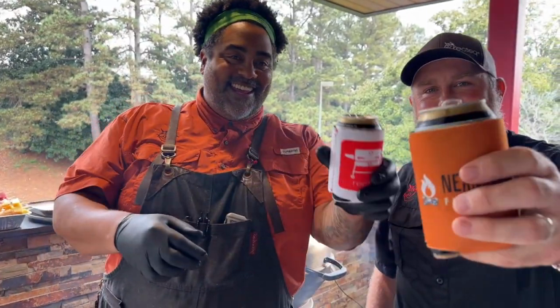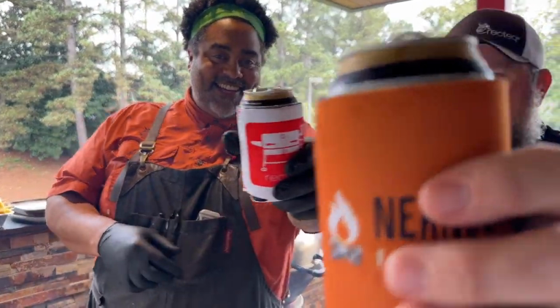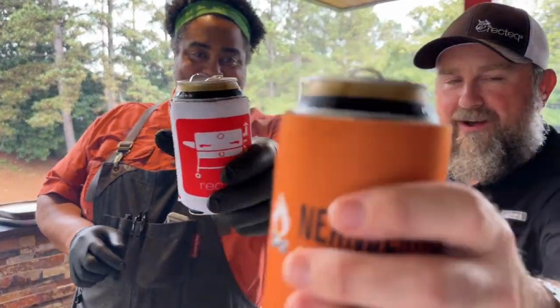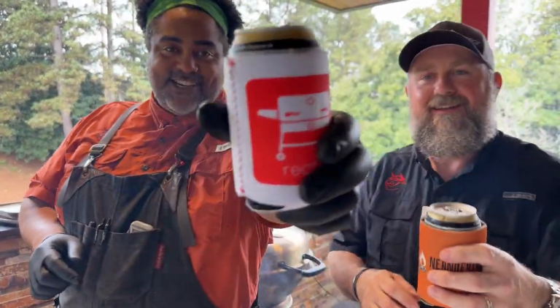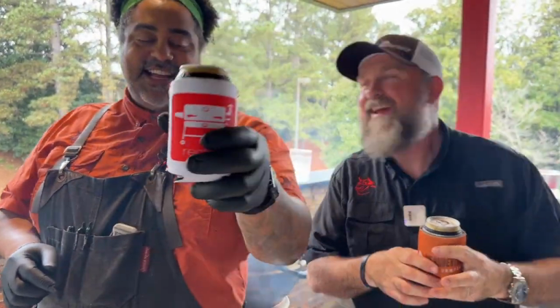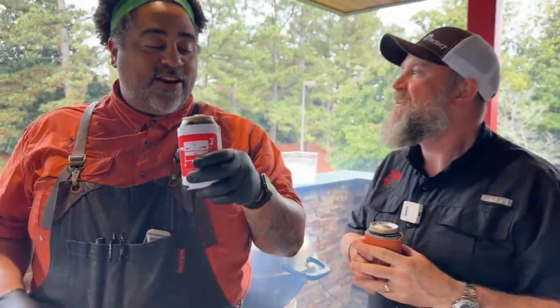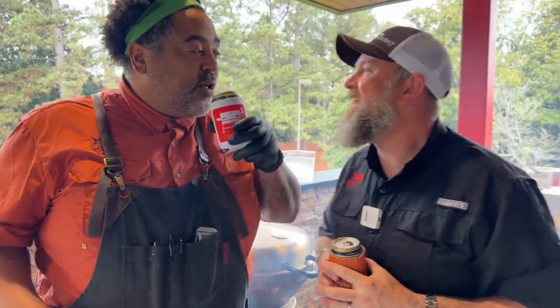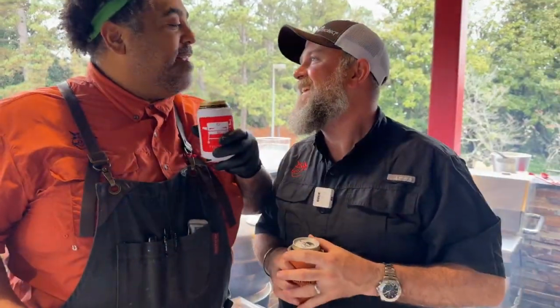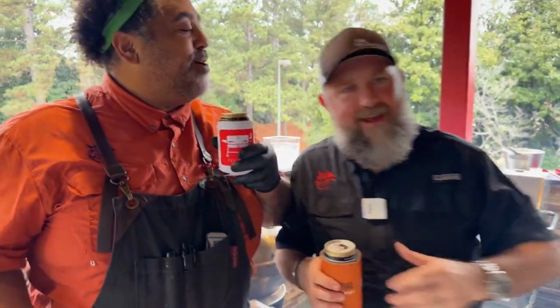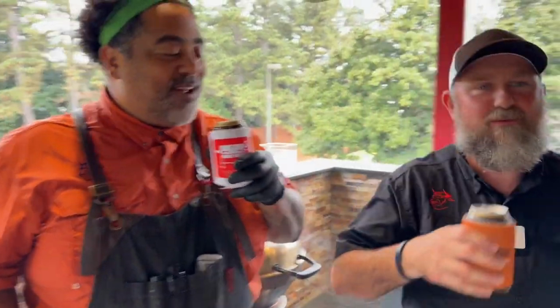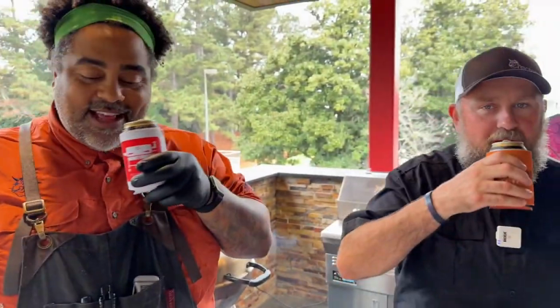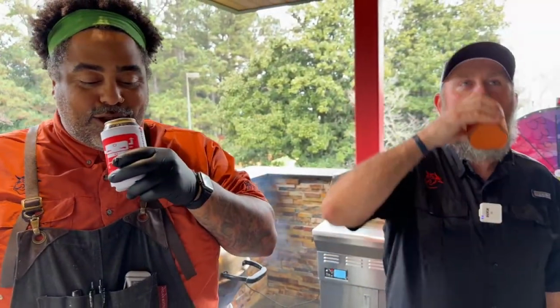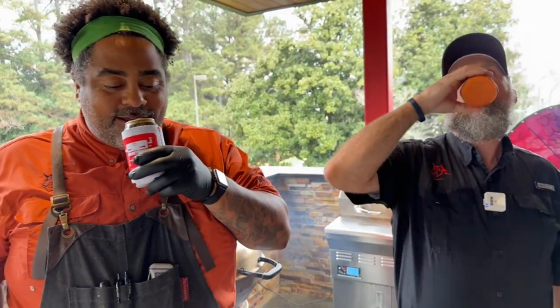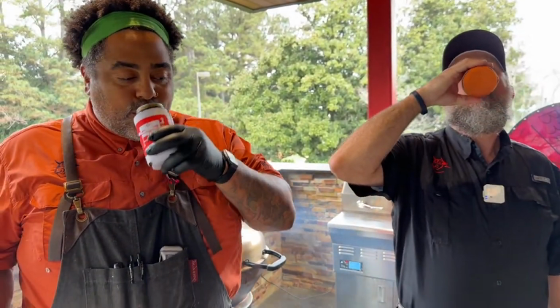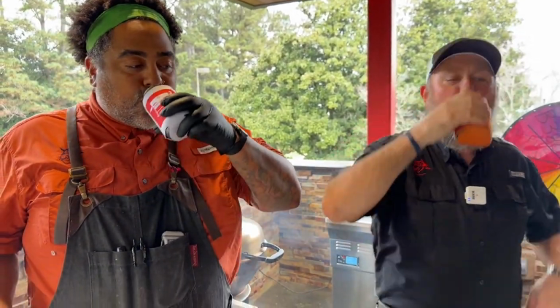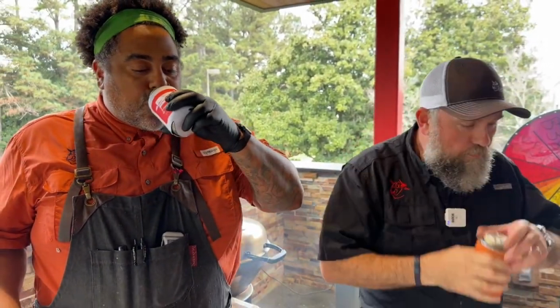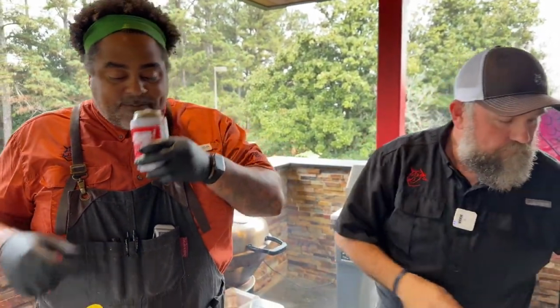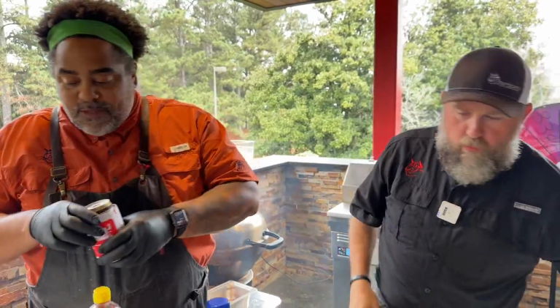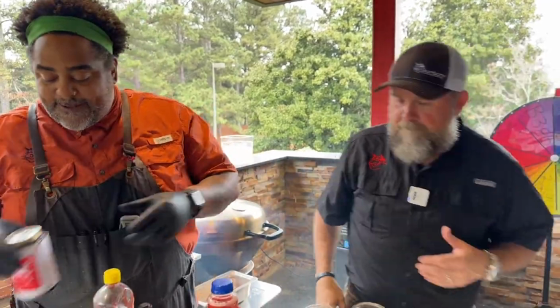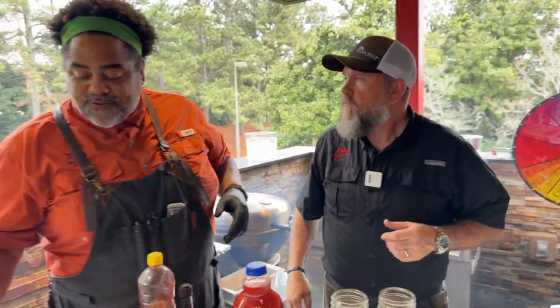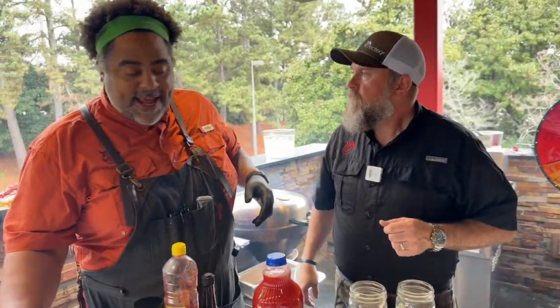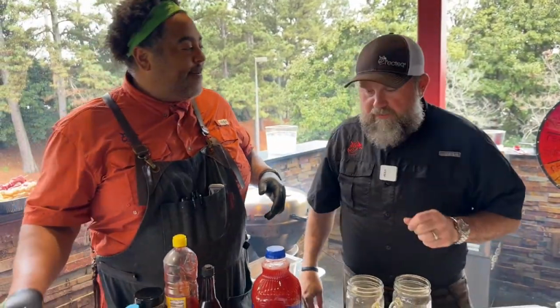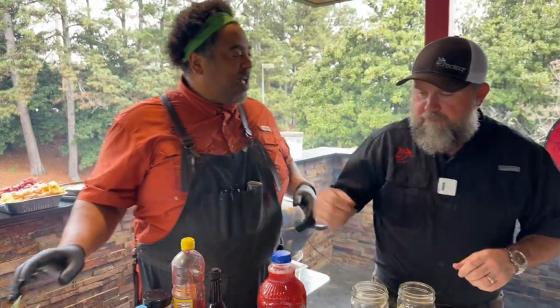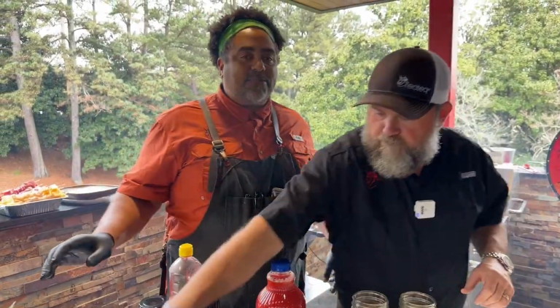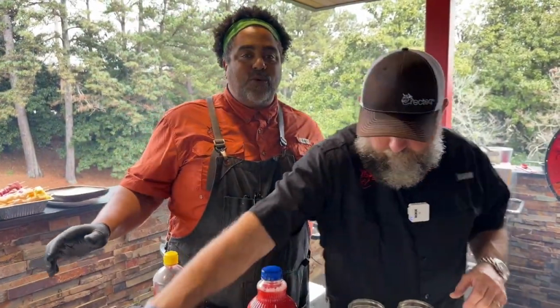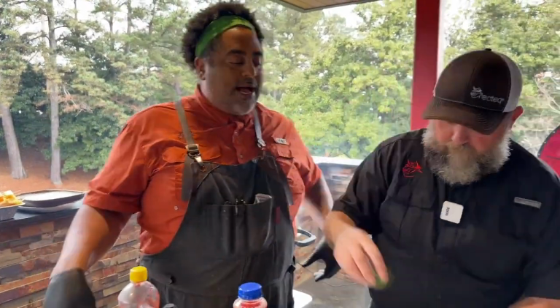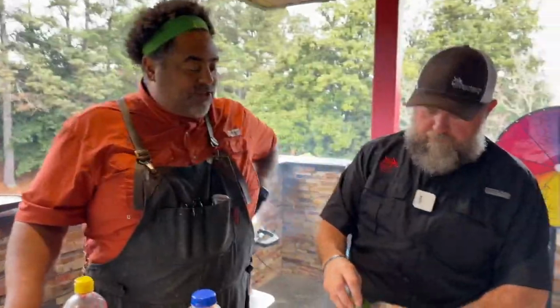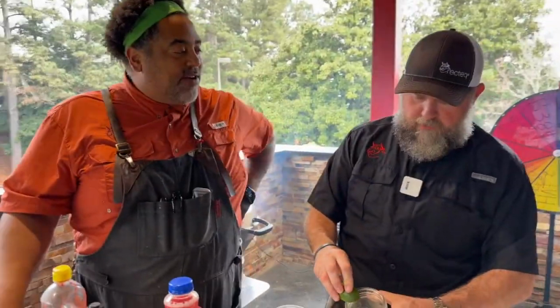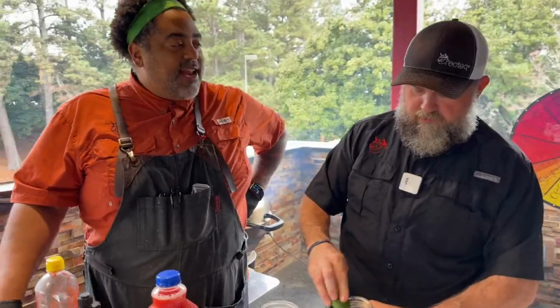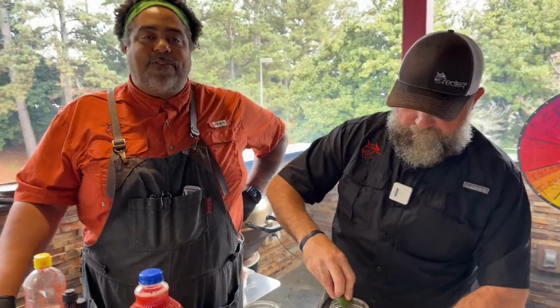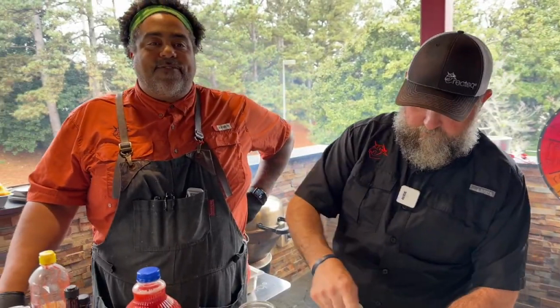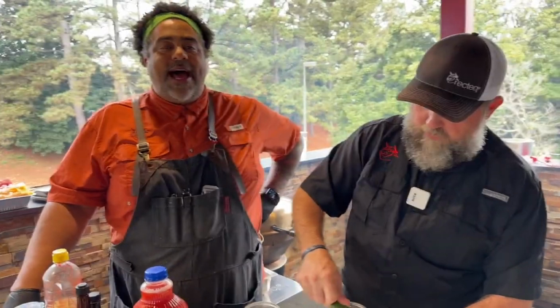Hey, cheers everybody! Cheers to you guys out there. We made it, bro. It is Friday, thank goodness. It's about 2 o'clock Eastern Standard. It's time for Fun Day Friday, guys.